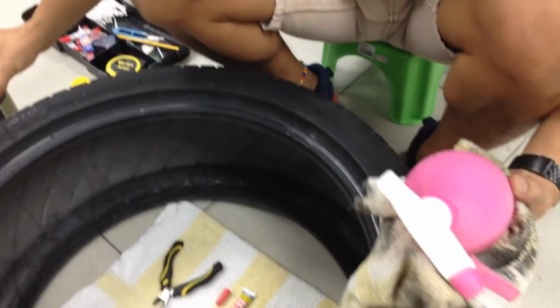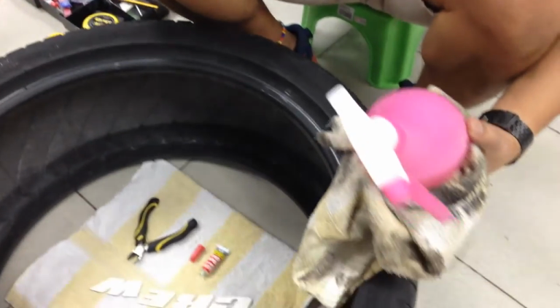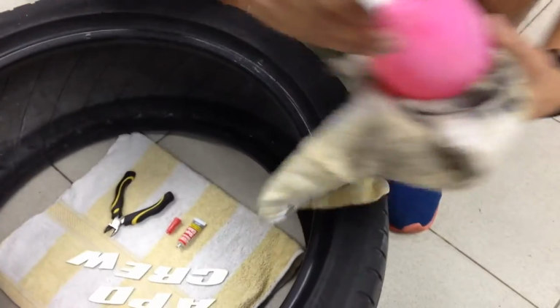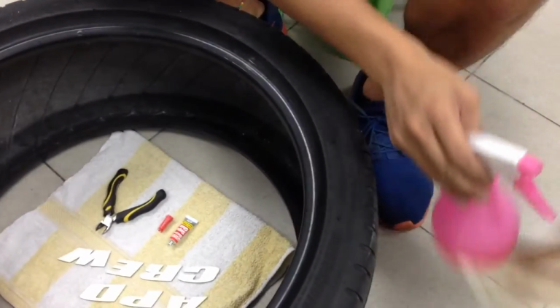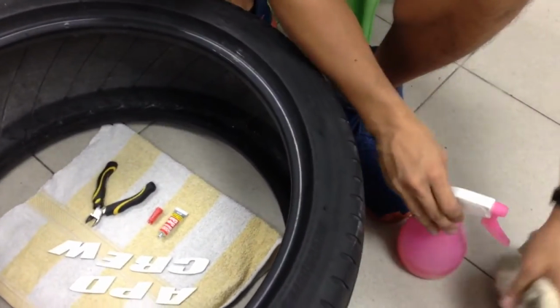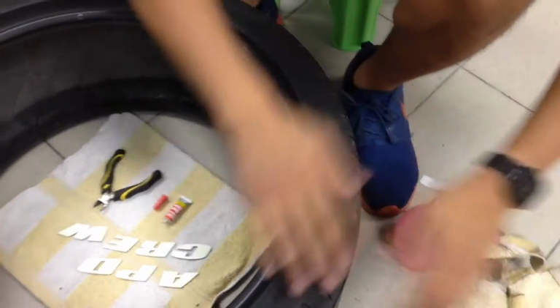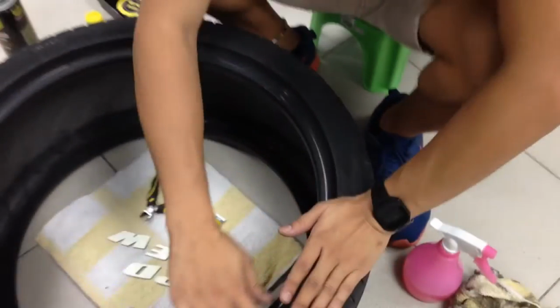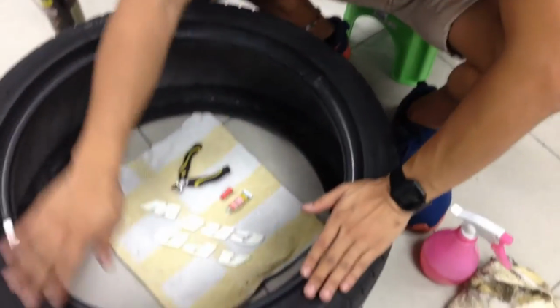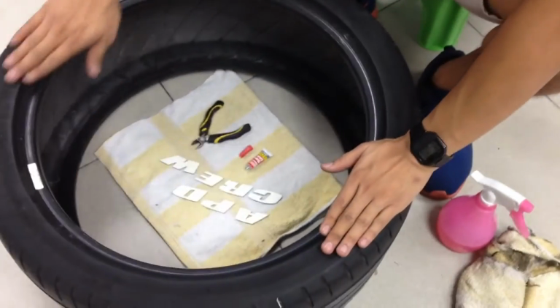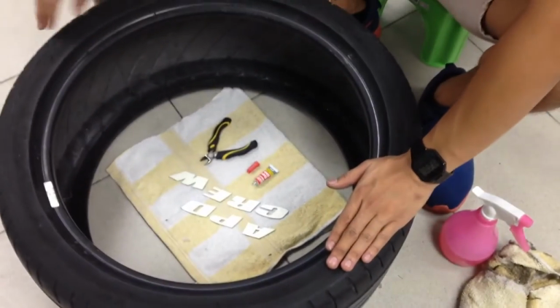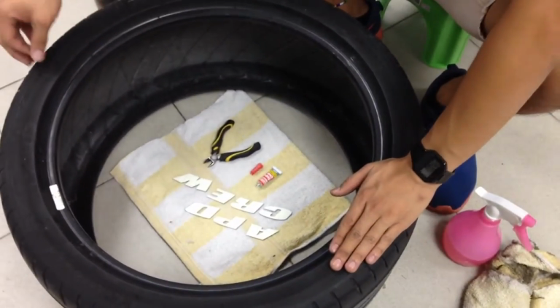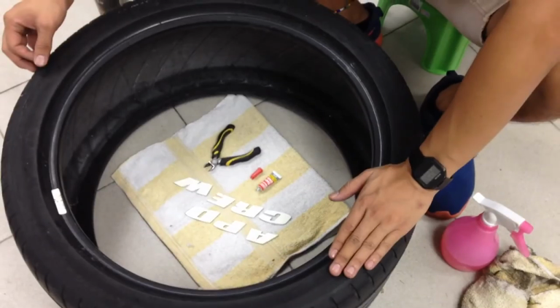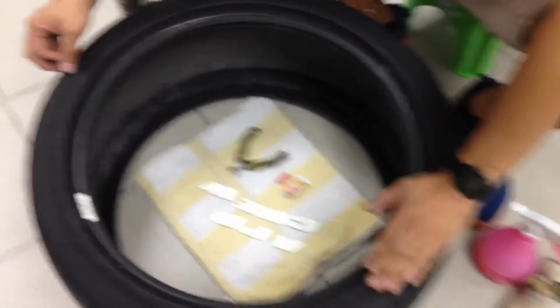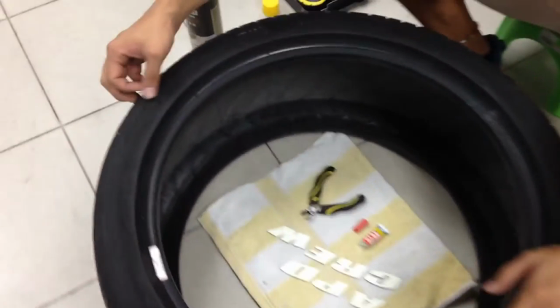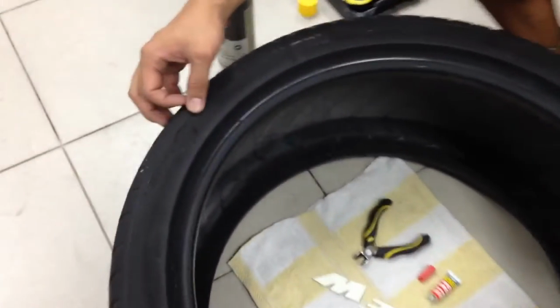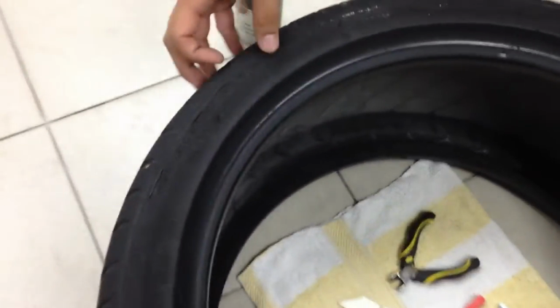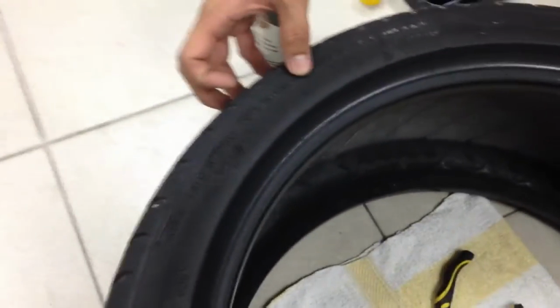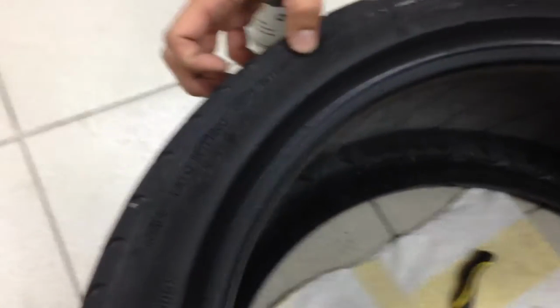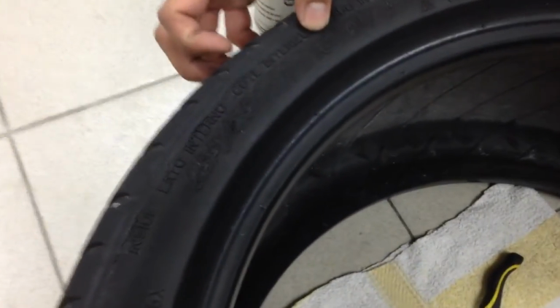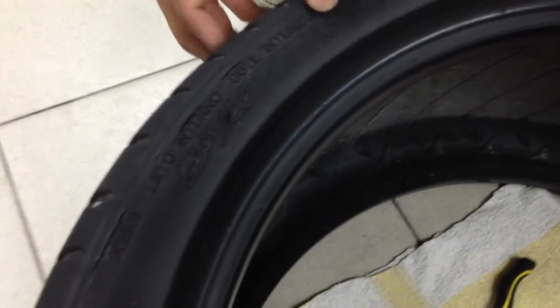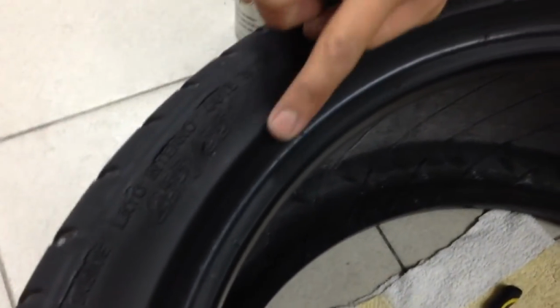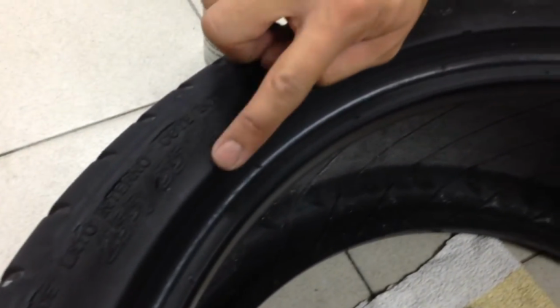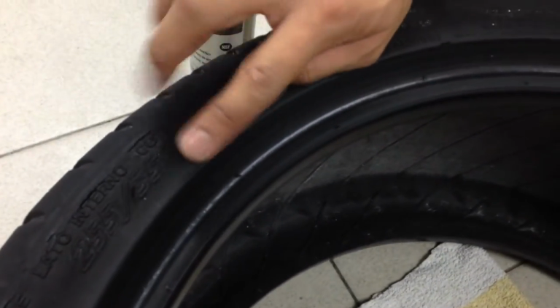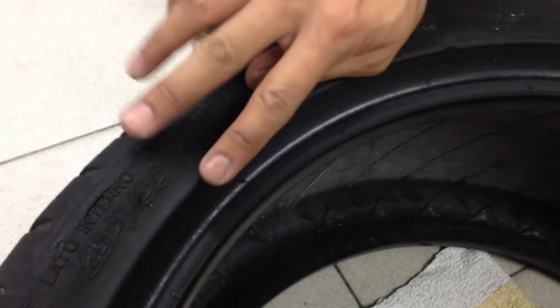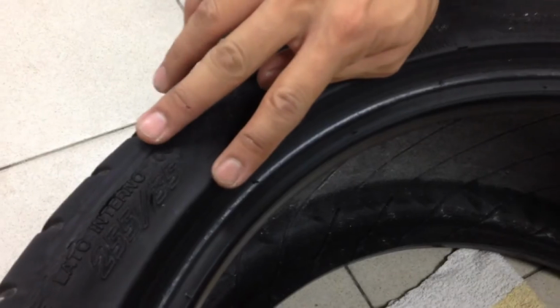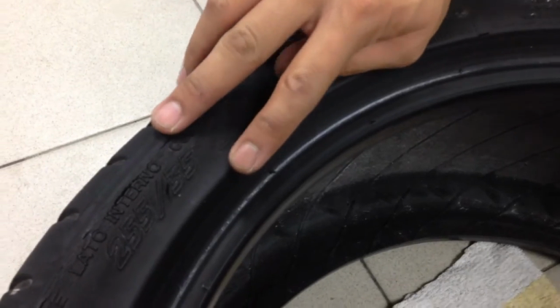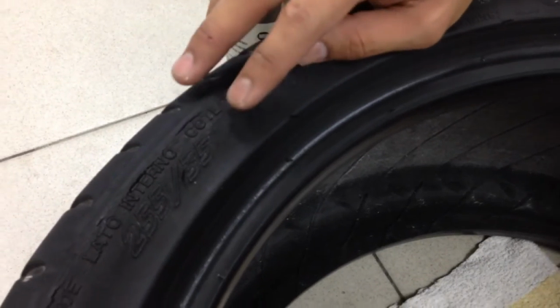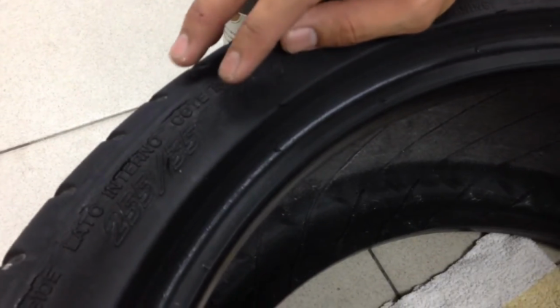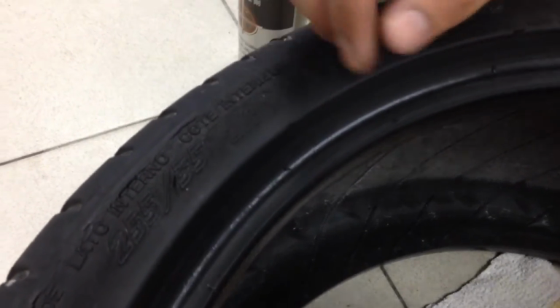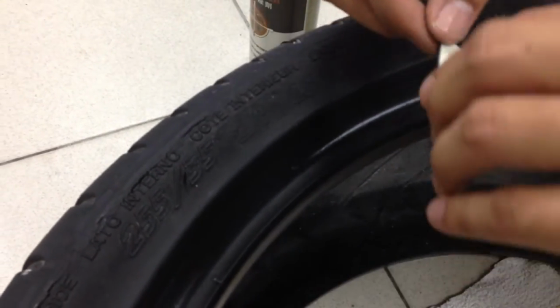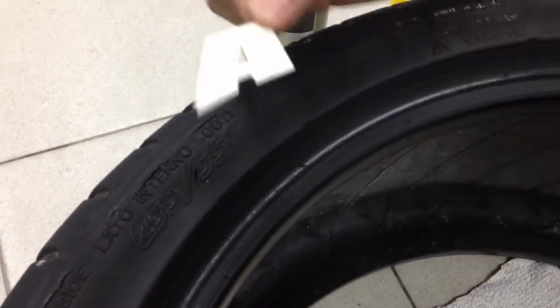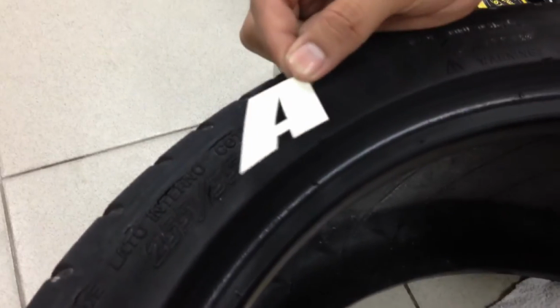So let me show you before applying. This is, let's say, a 25/35/18 tire. The sidewall is 35, and the letters that you have right now are one inch.